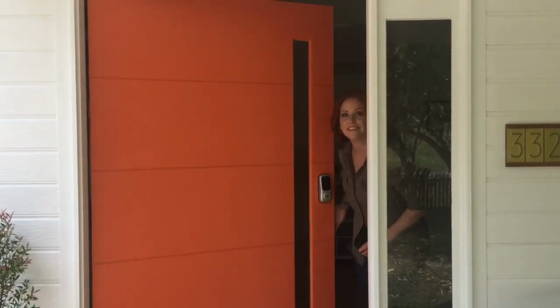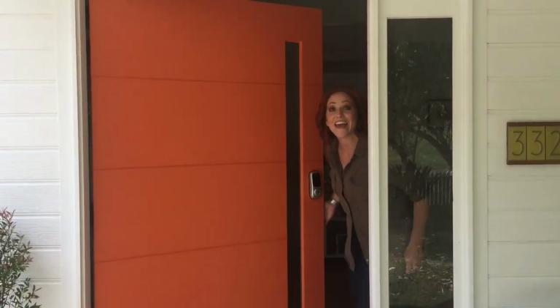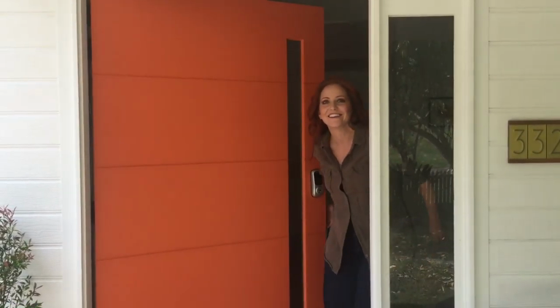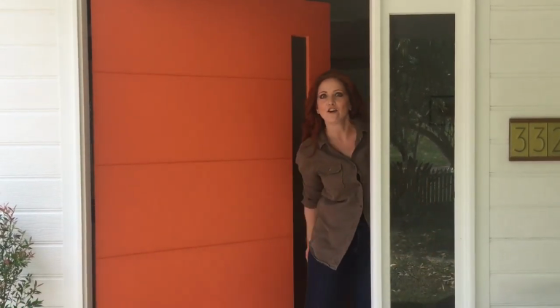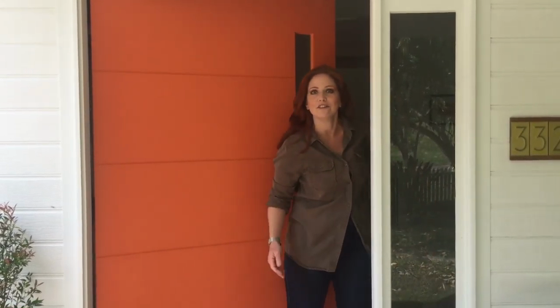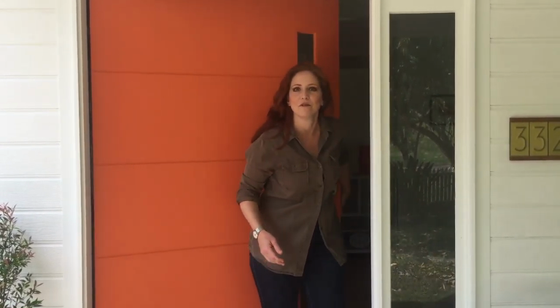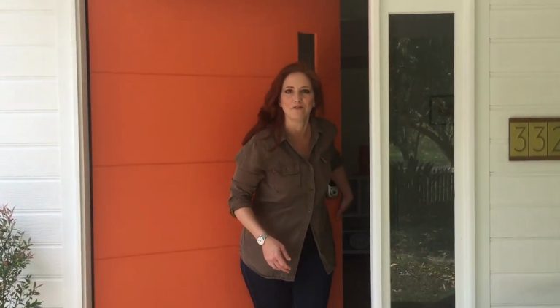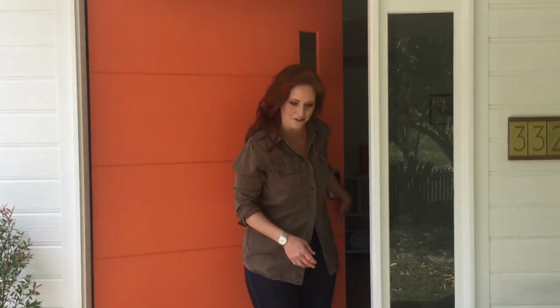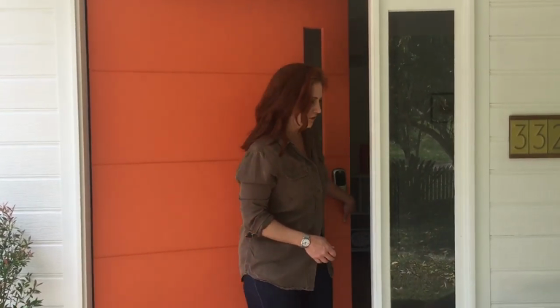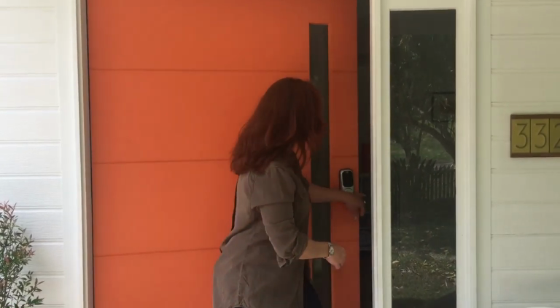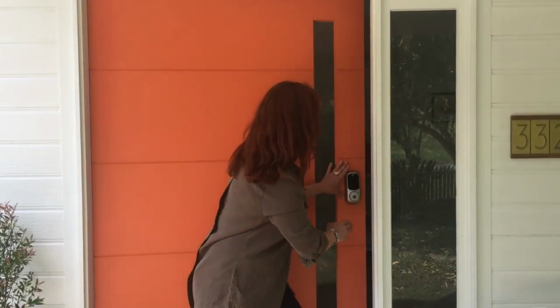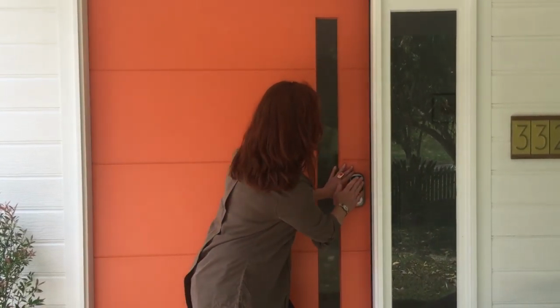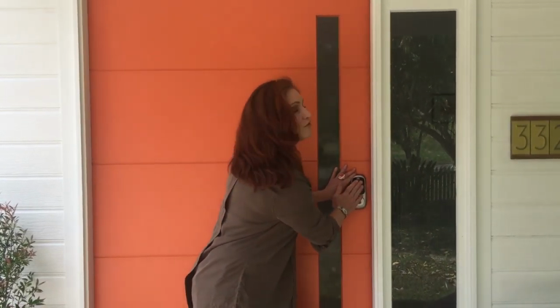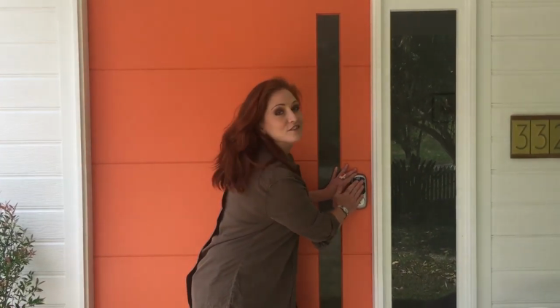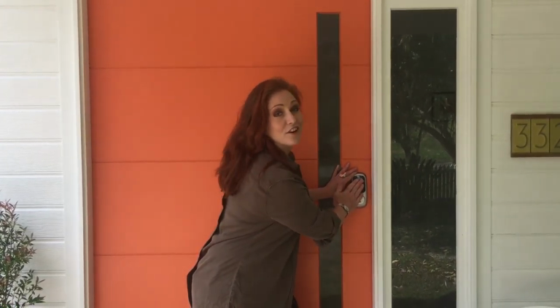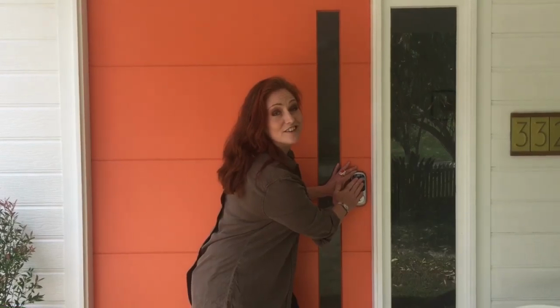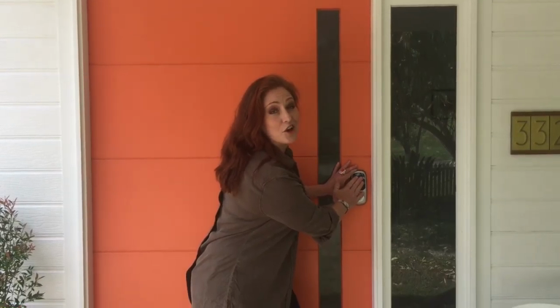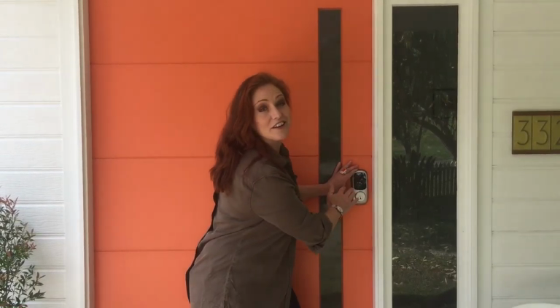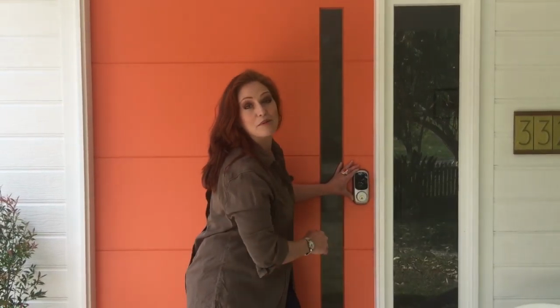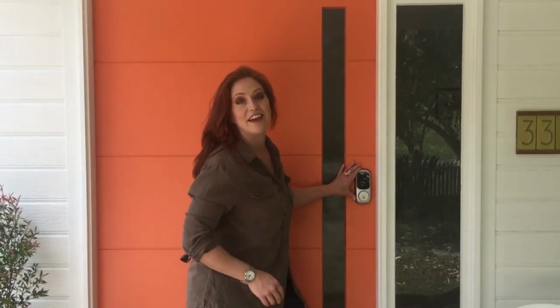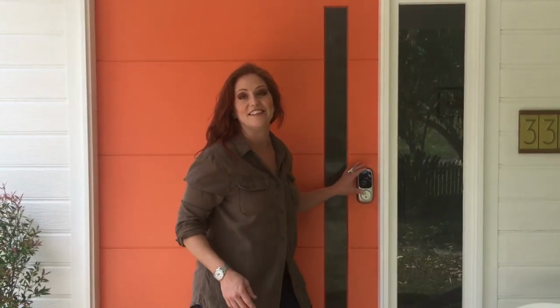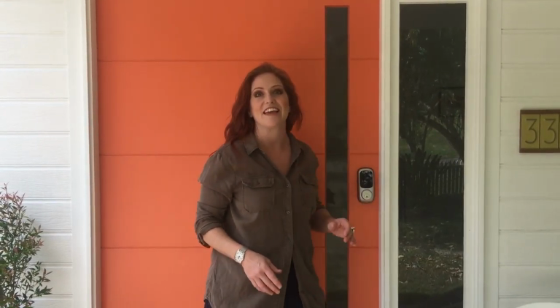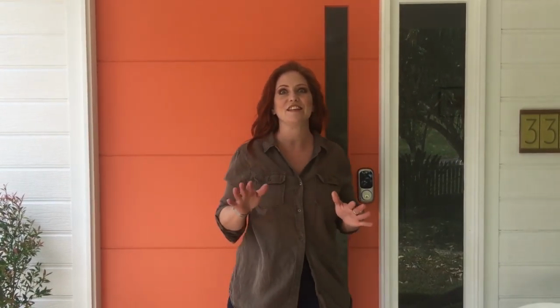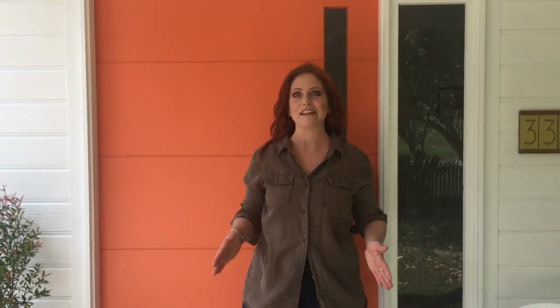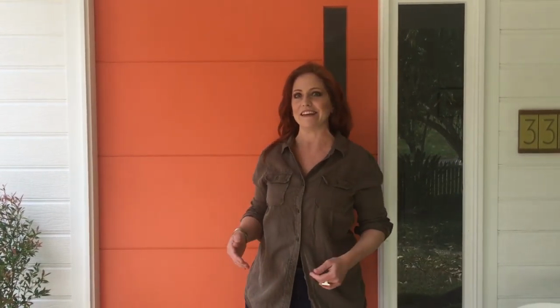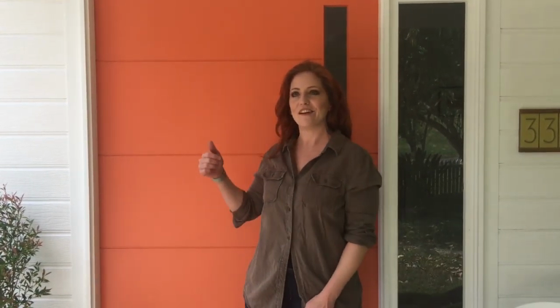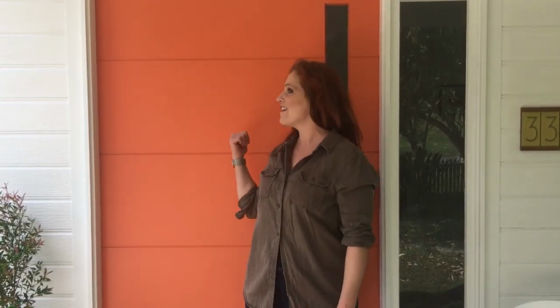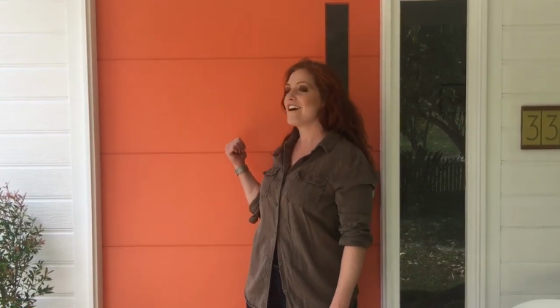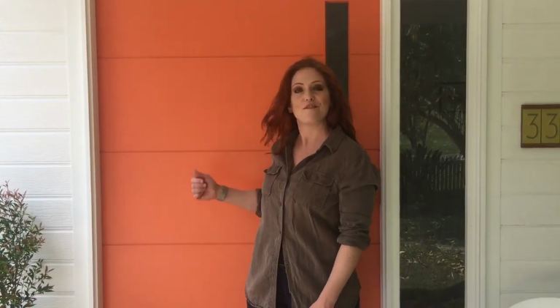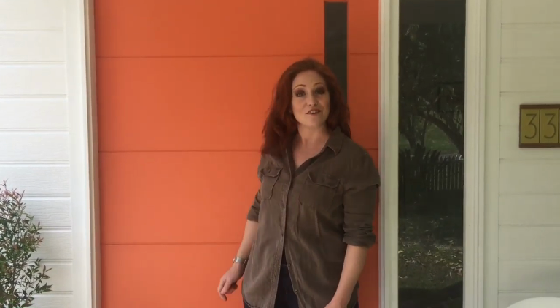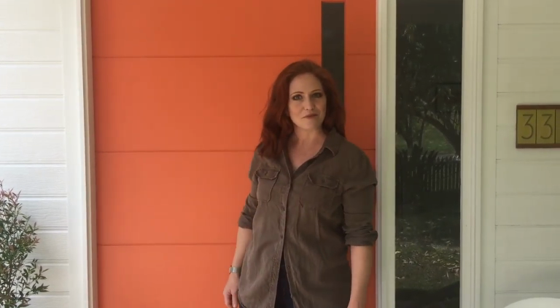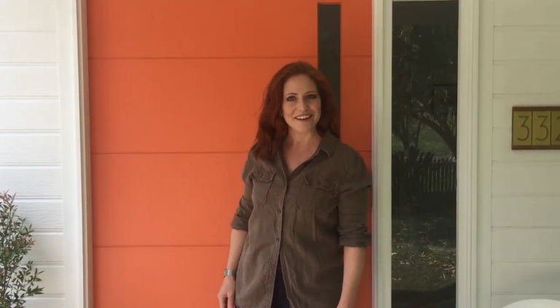Hey, how cool is my new front door? Little Red's Reno is totally upping the ante — and can you believe I found it on Gumtree?